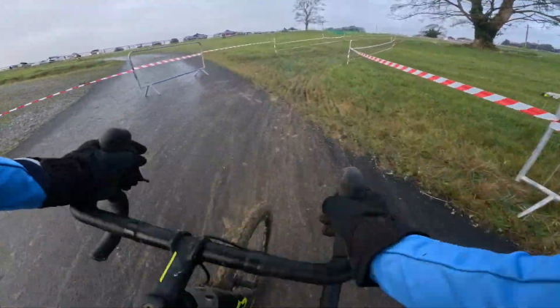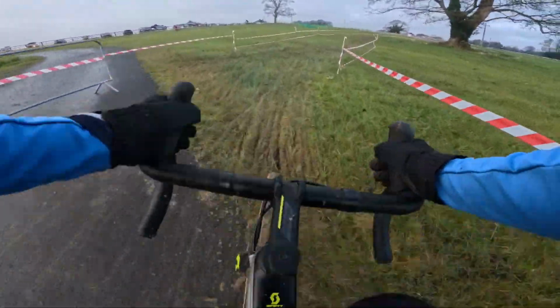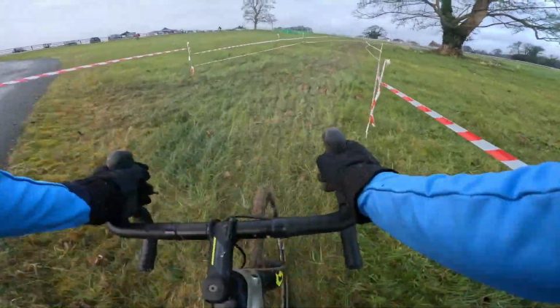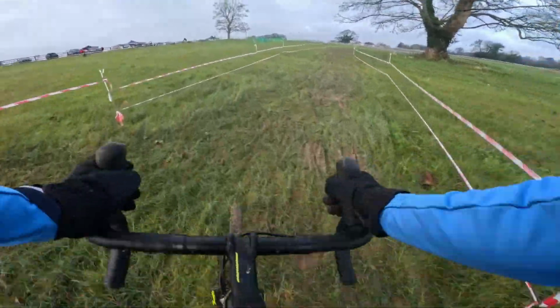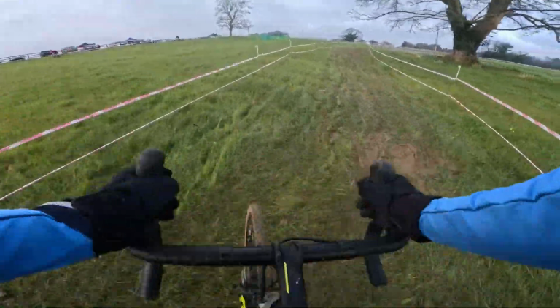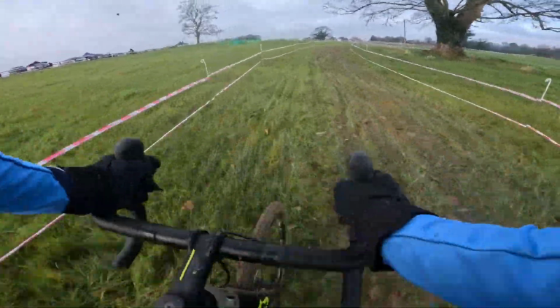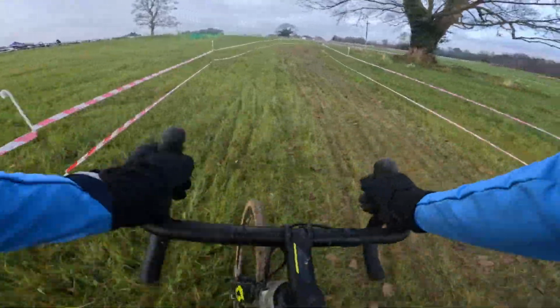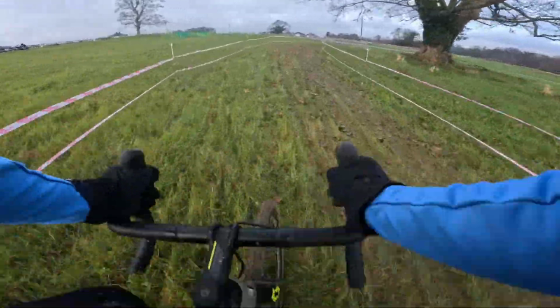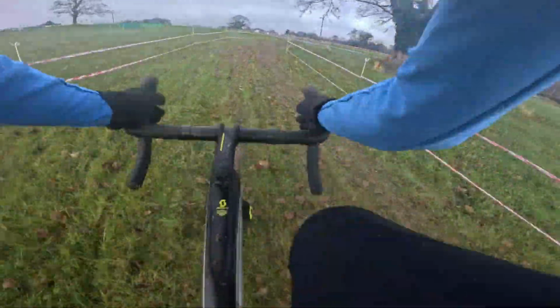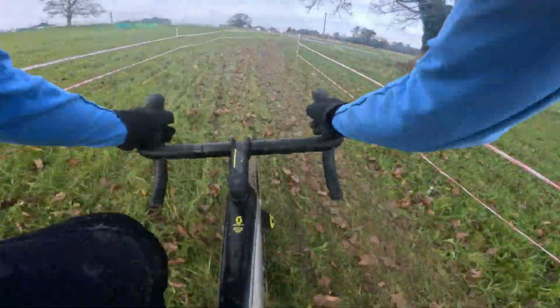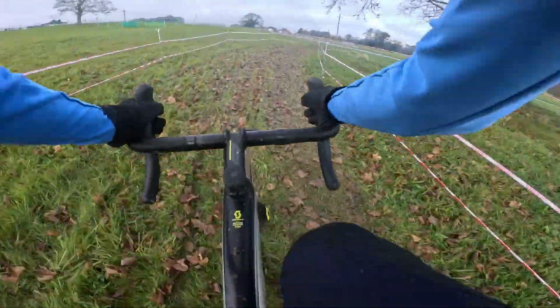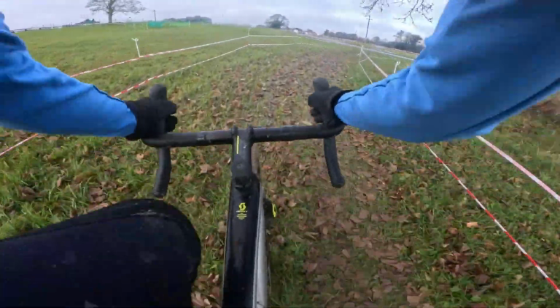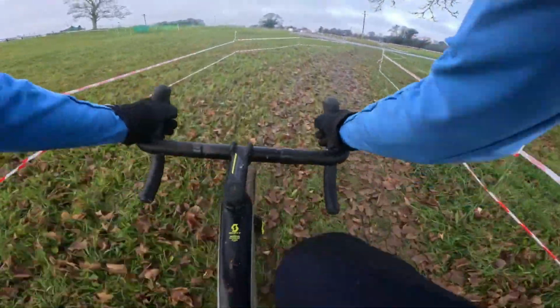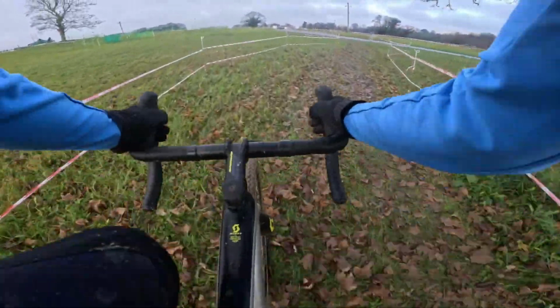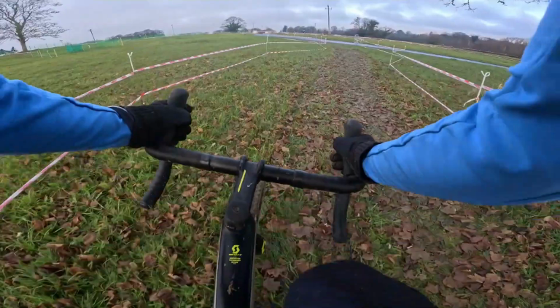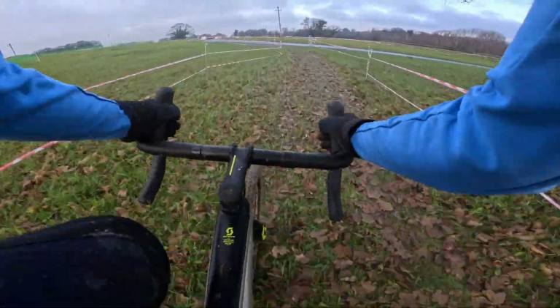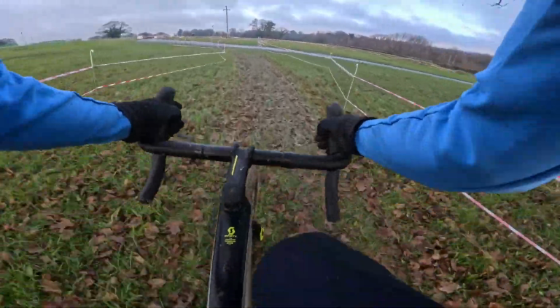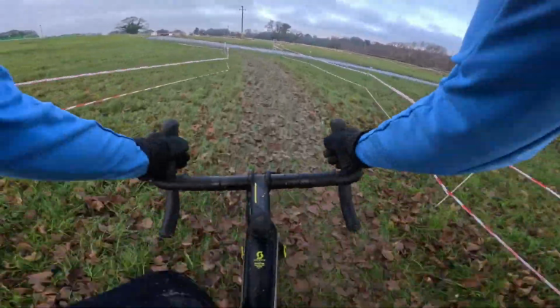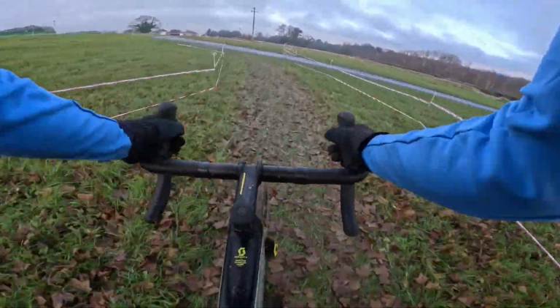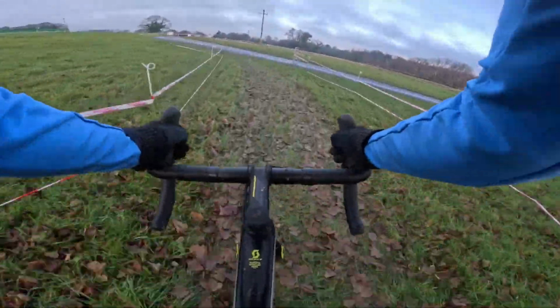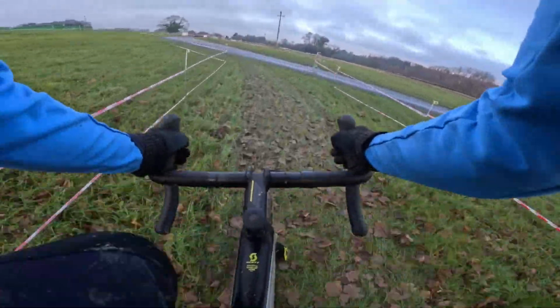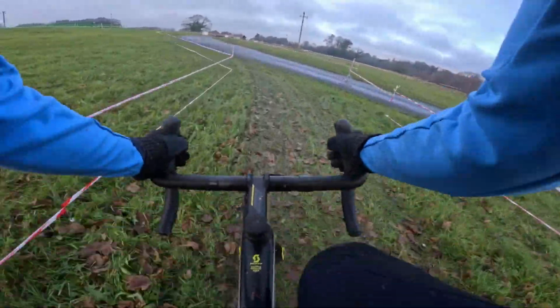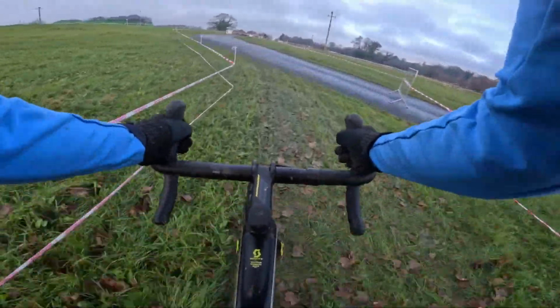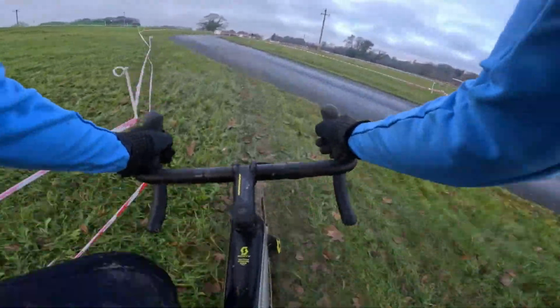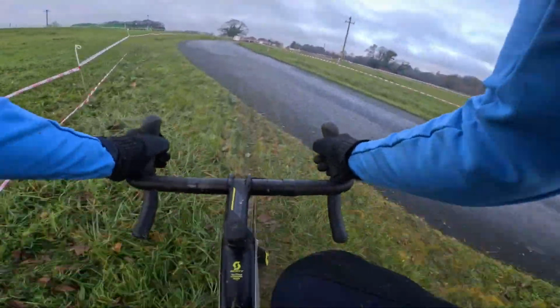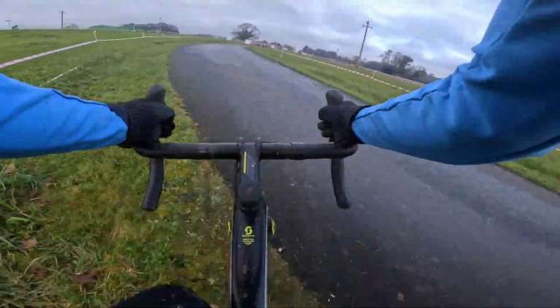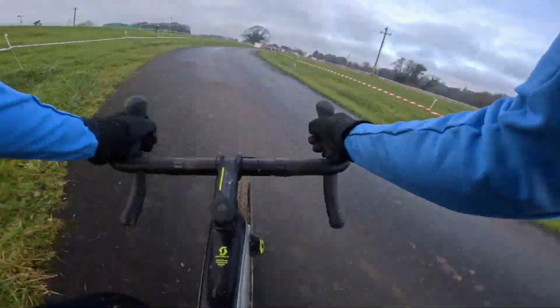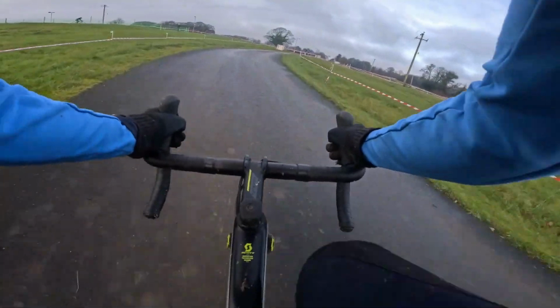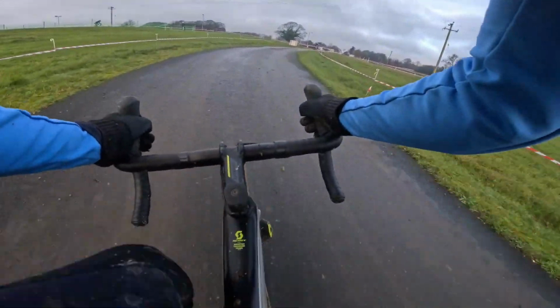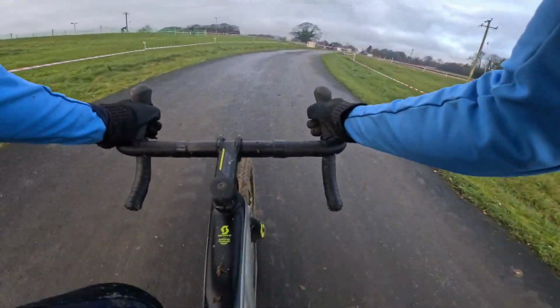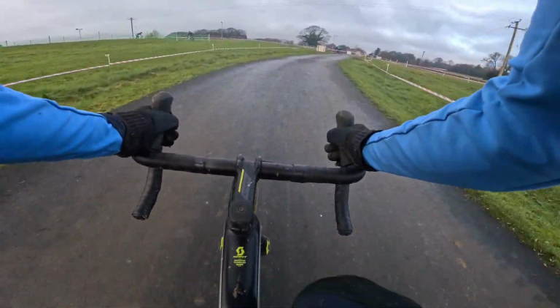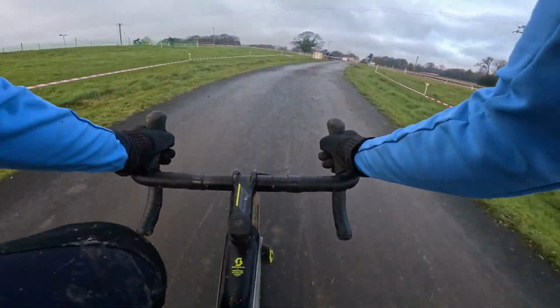Another acceleration down there, nice and fast. Nice and quick along here. Onto the tarmac for some recovery, but still push on.